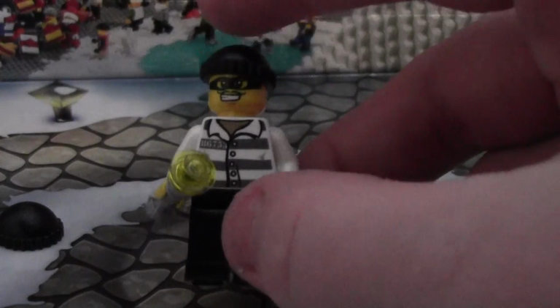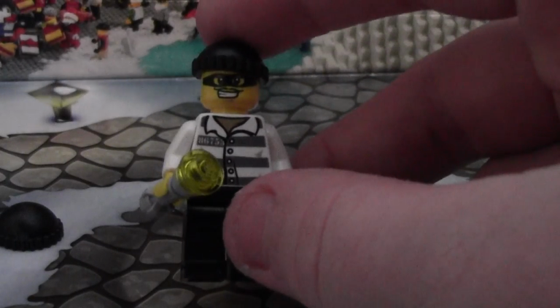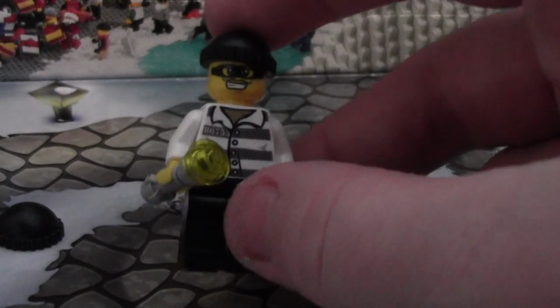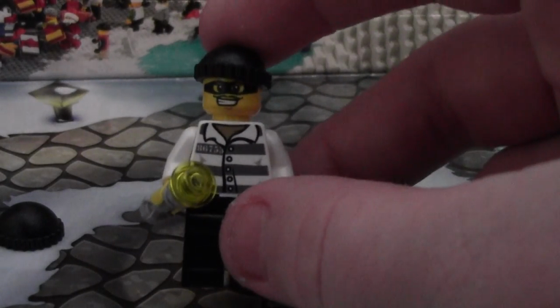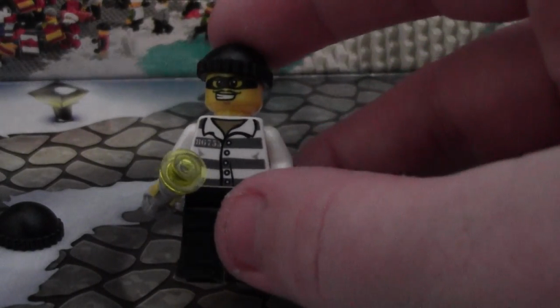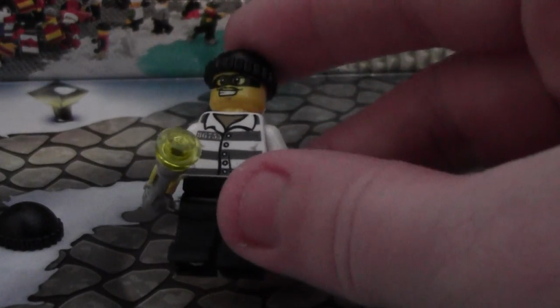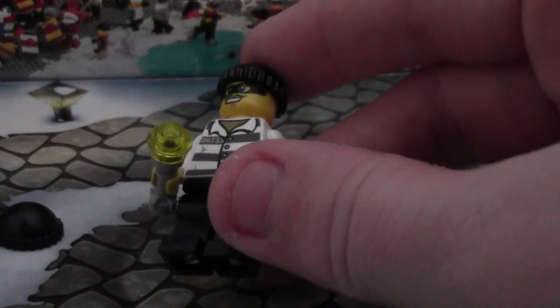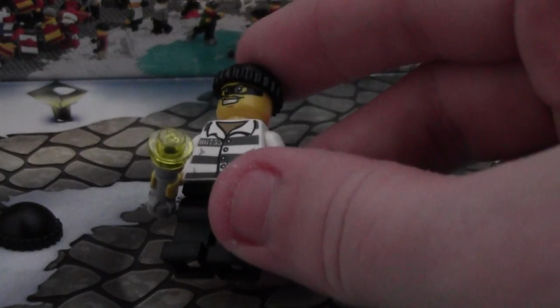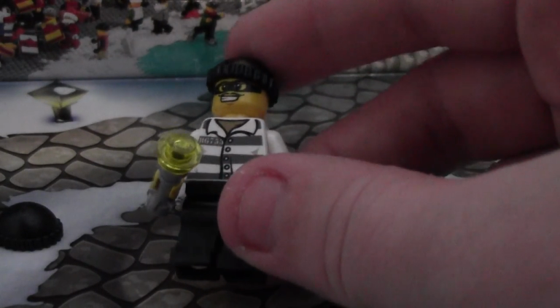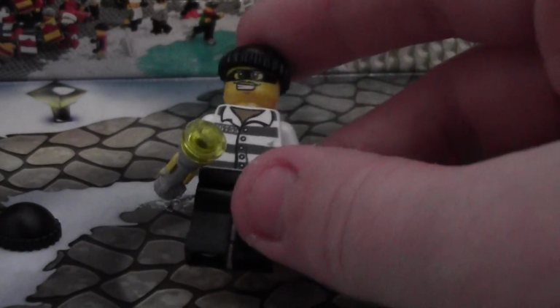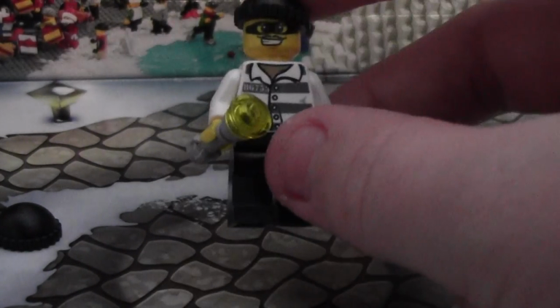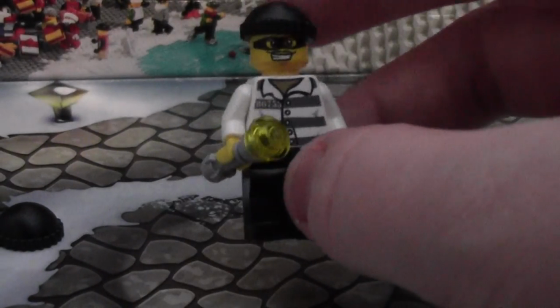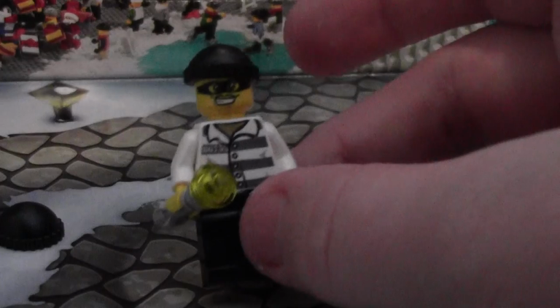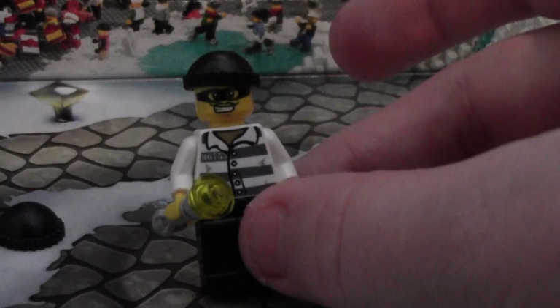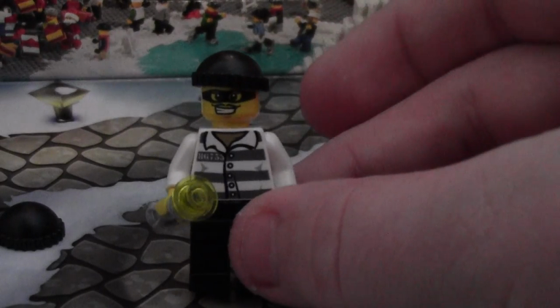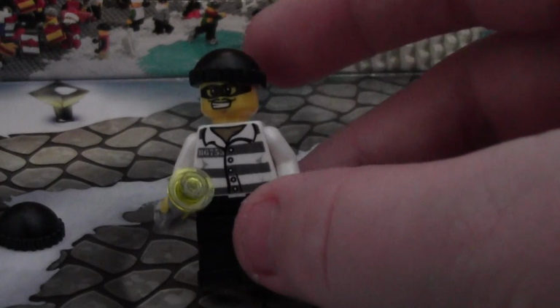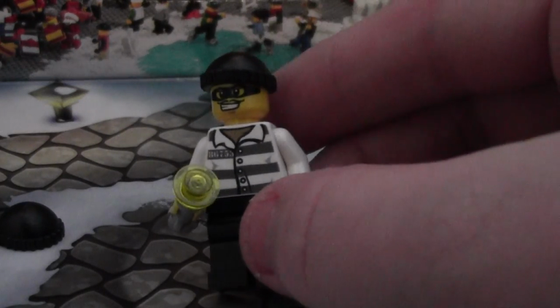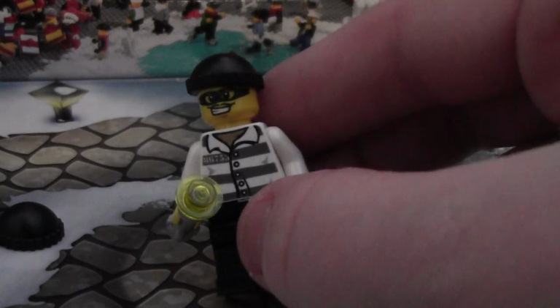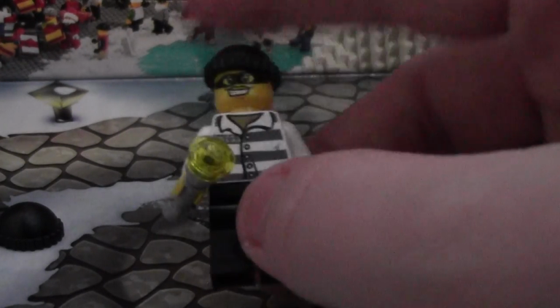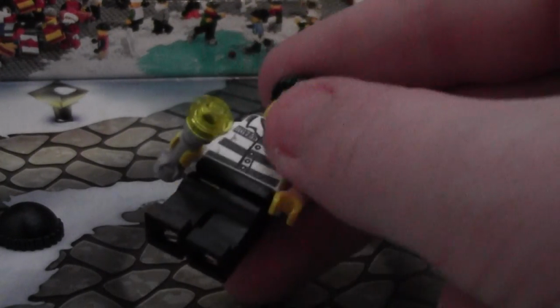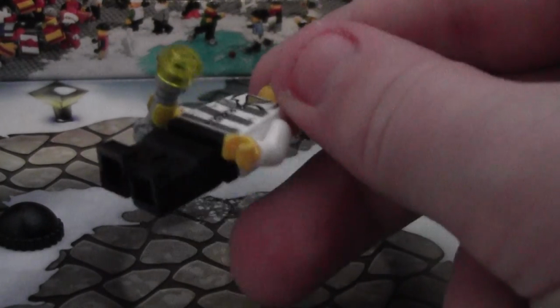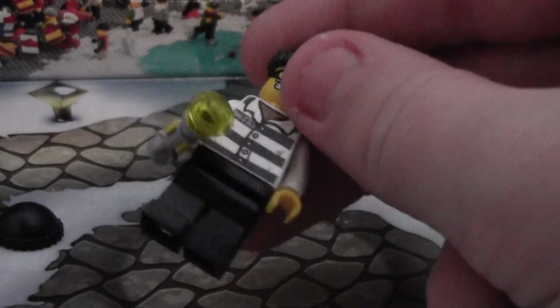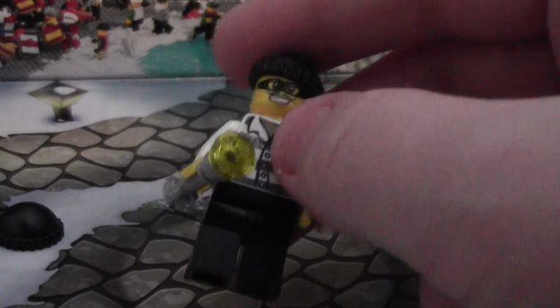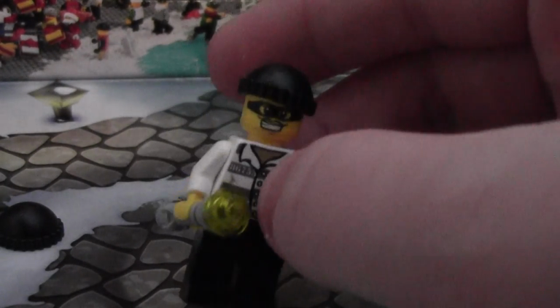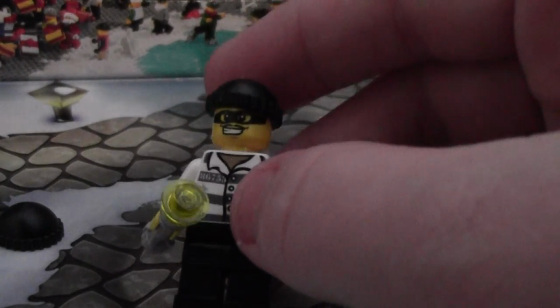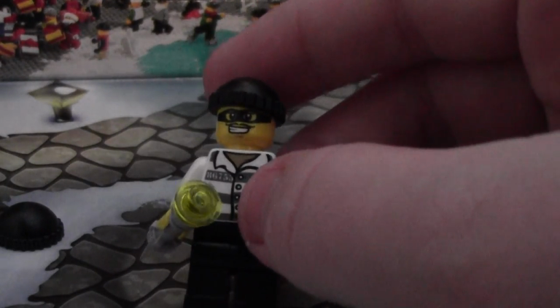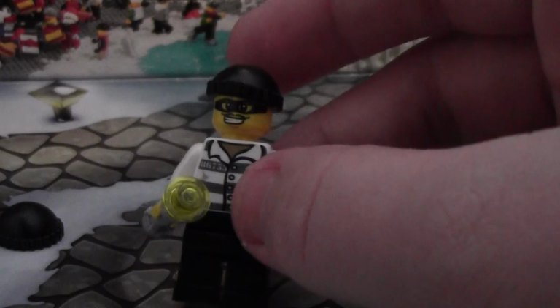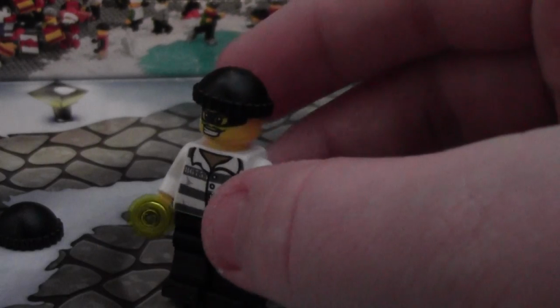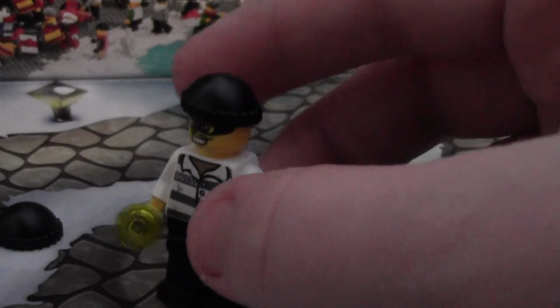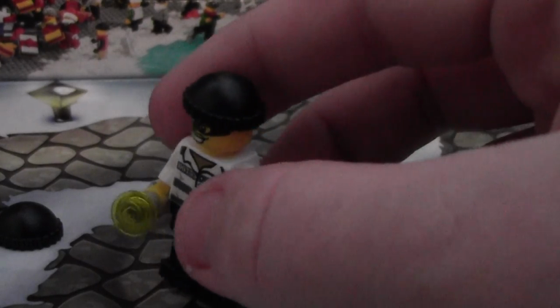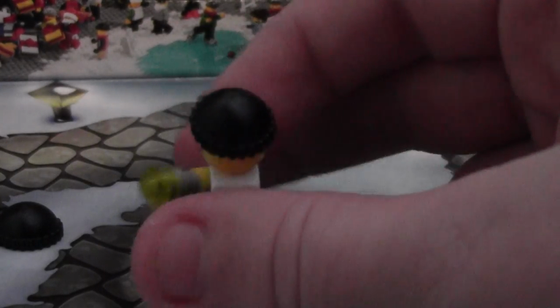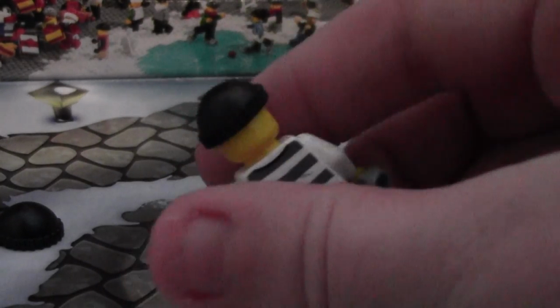Here is the actual minifigure. We have this cool Robert's torso, and it looks very similar to the old style, but it looks different — not really sure. We have some just classic black legs and a nice Robert face with a beanie on.